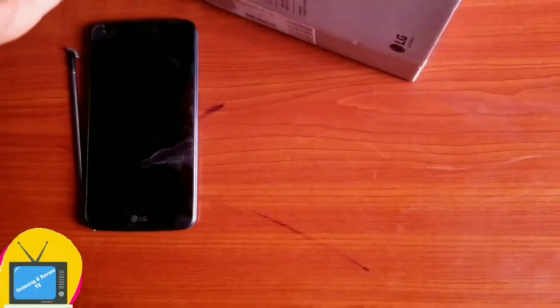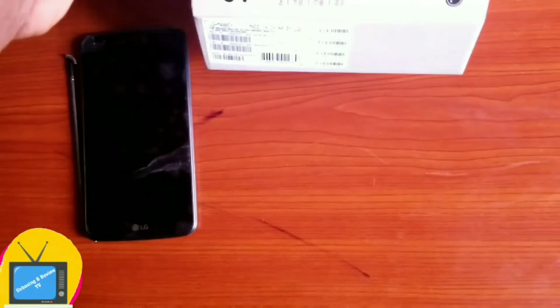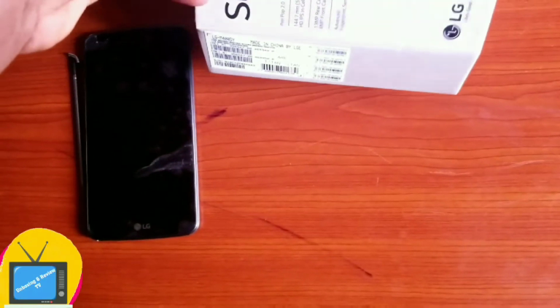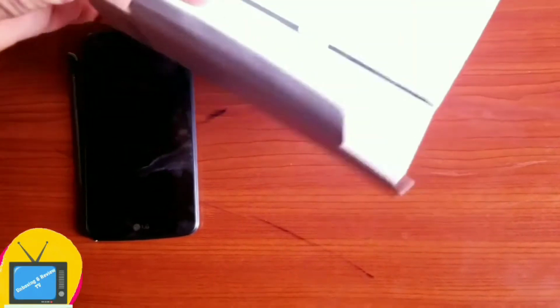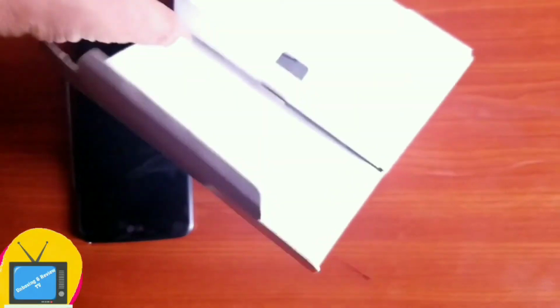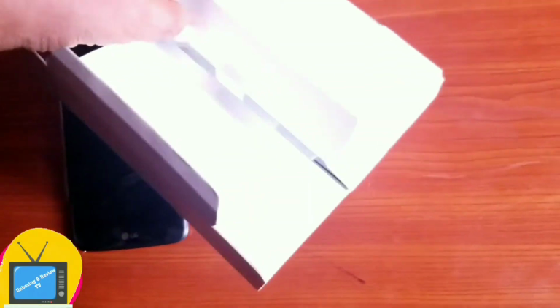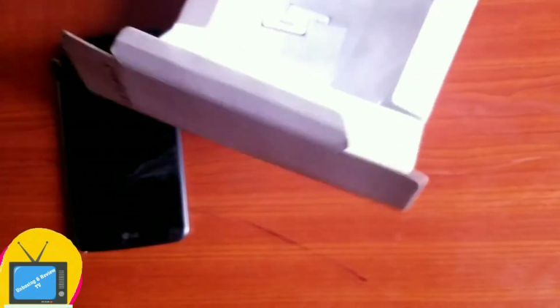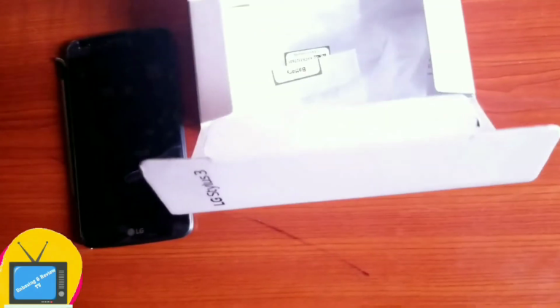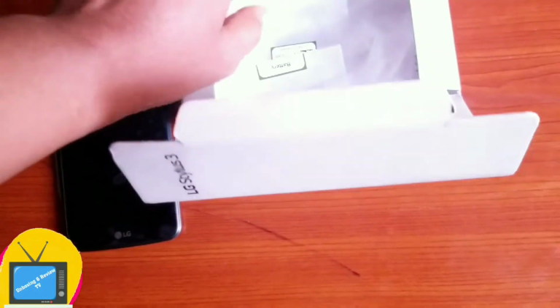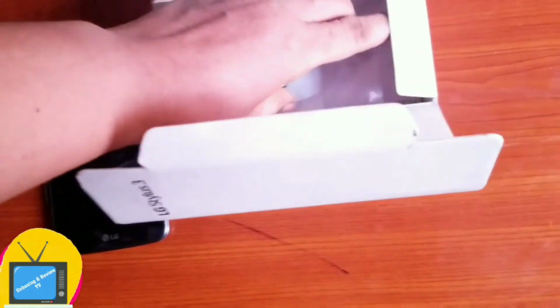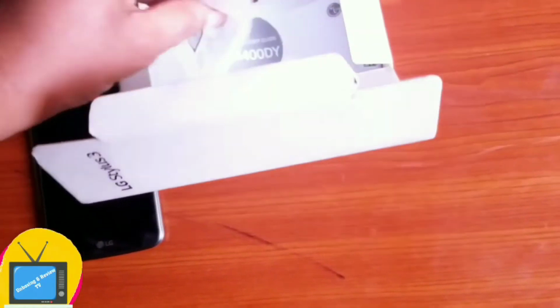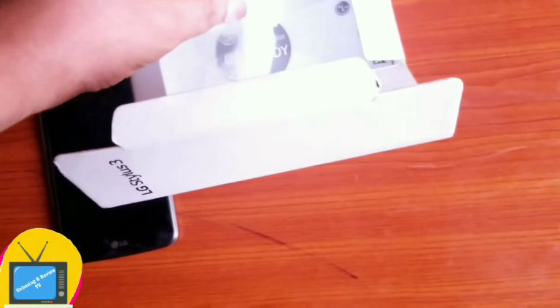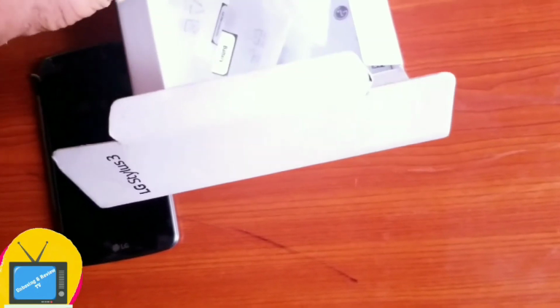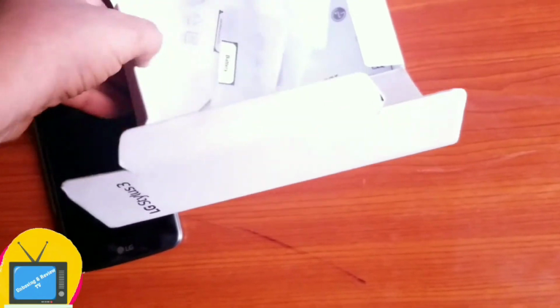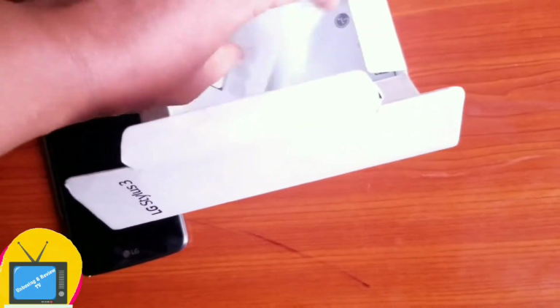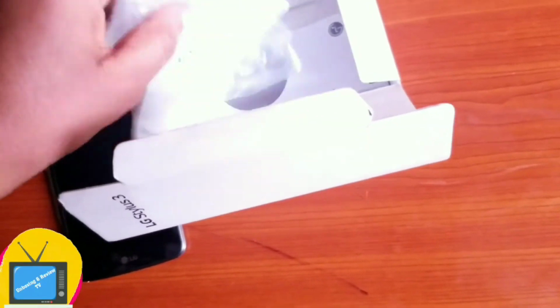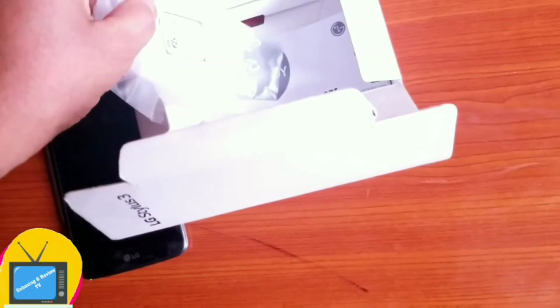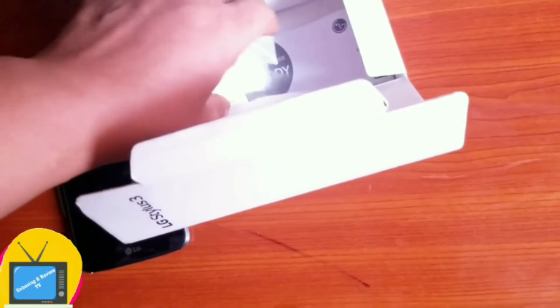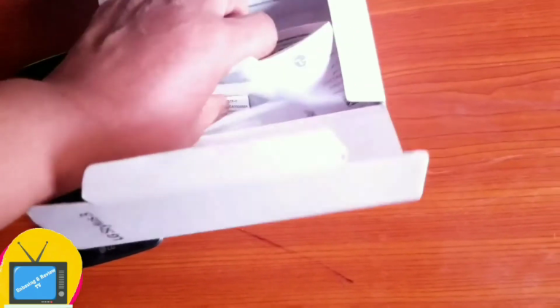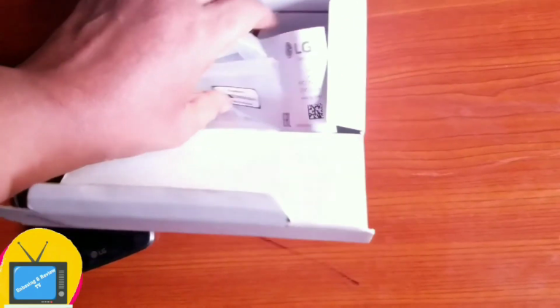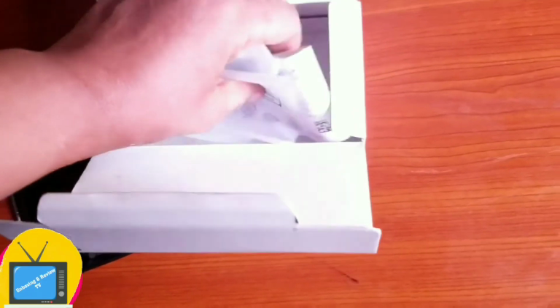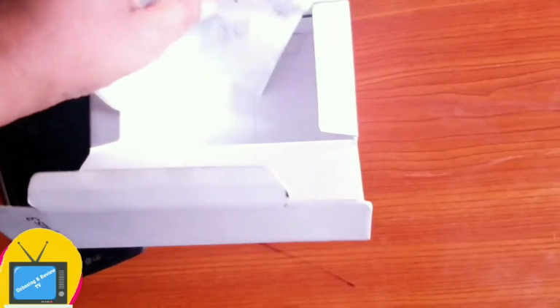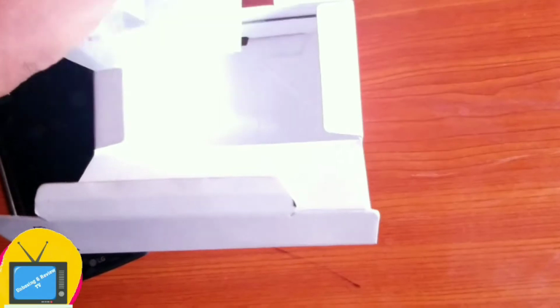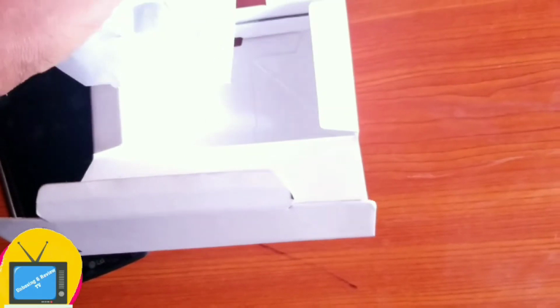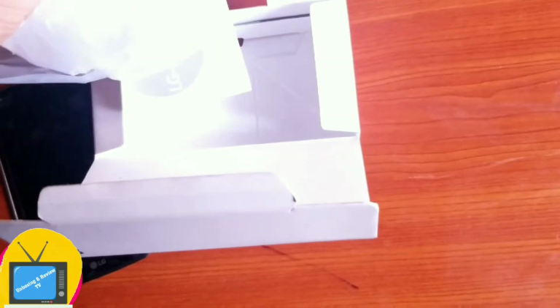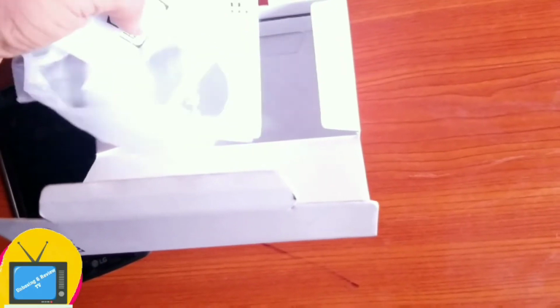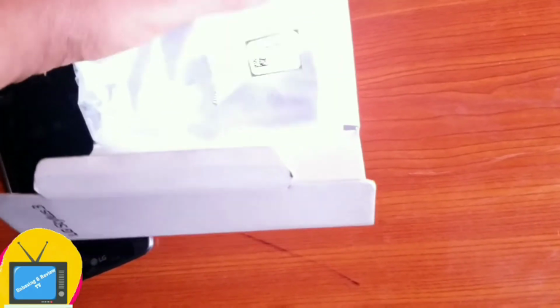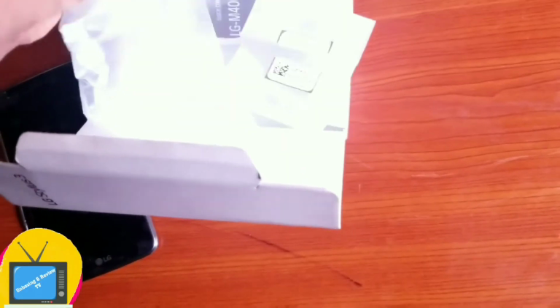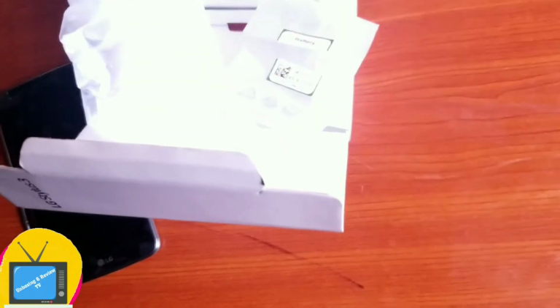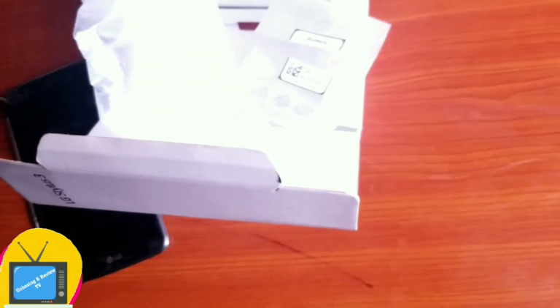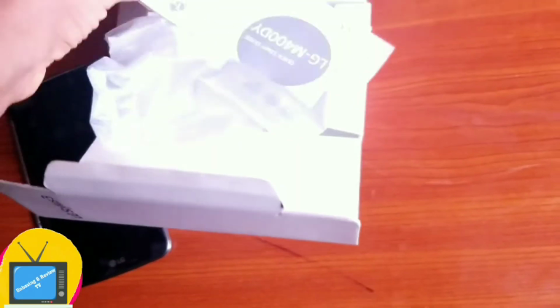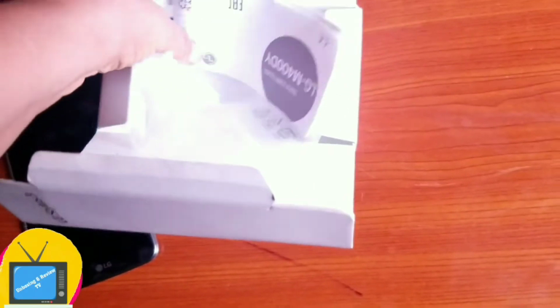This is the box it comes with. It comes with a charger and an earphone, and then the guide — that's all.